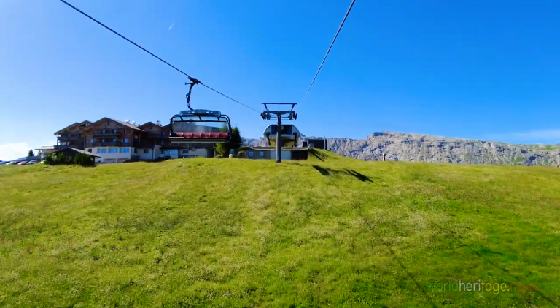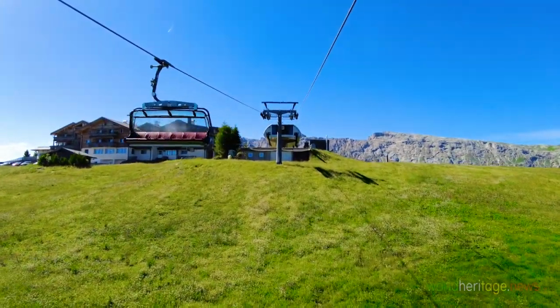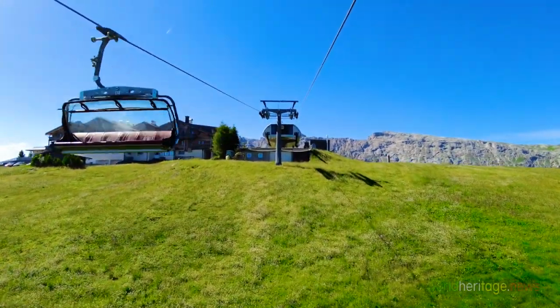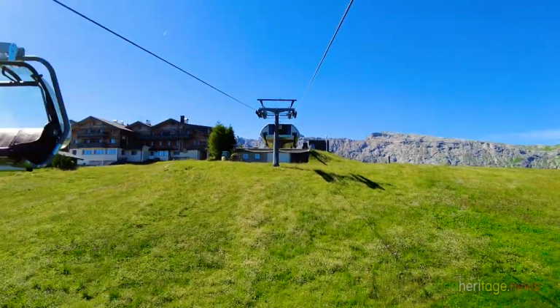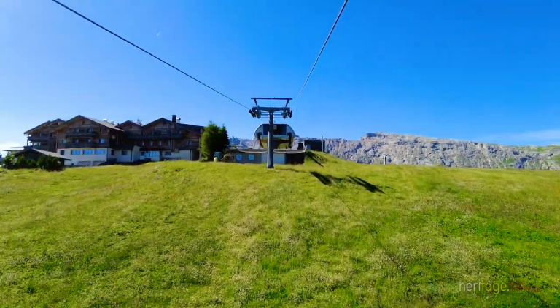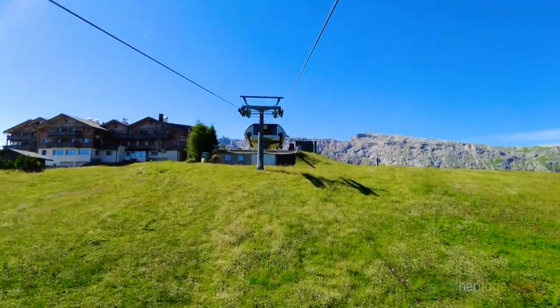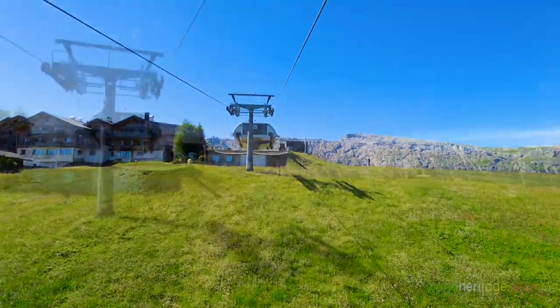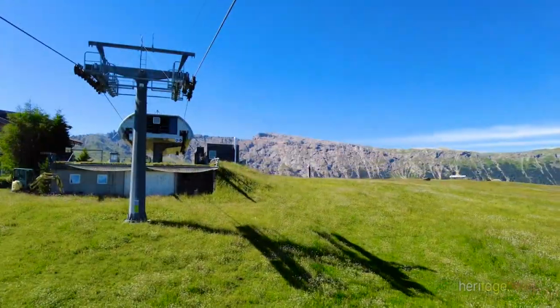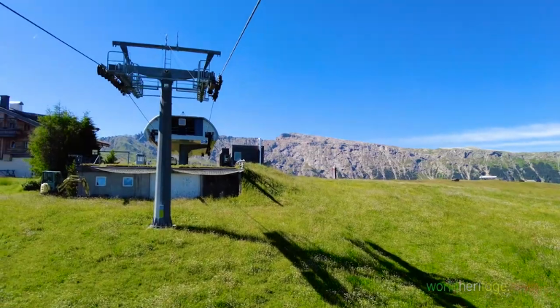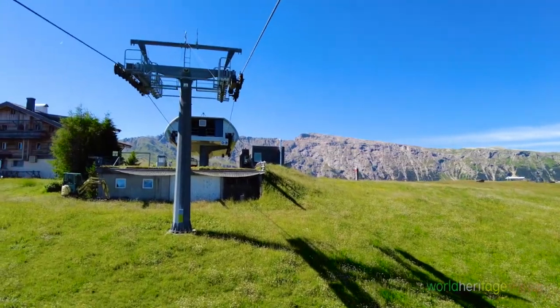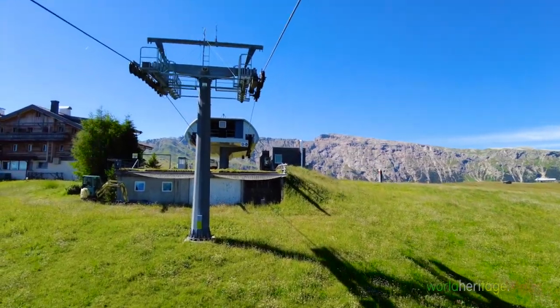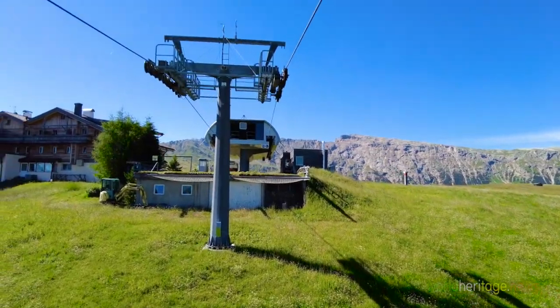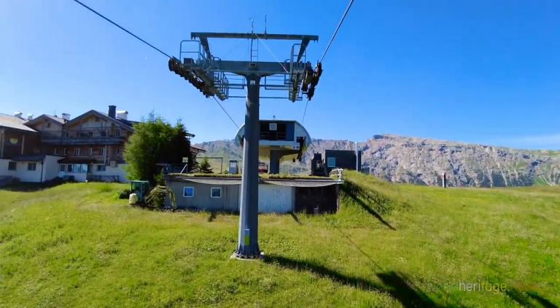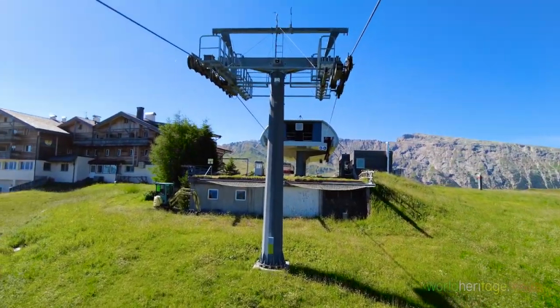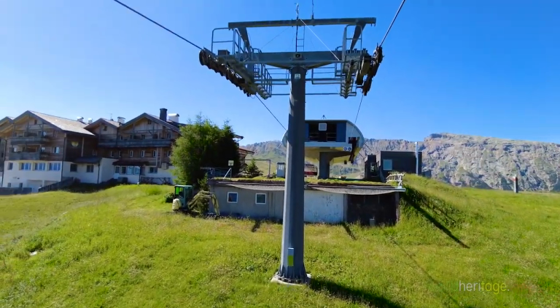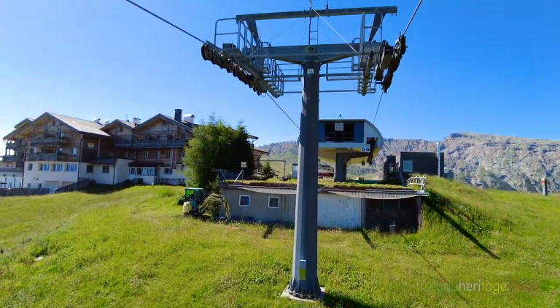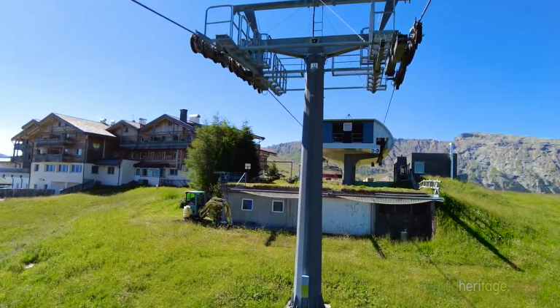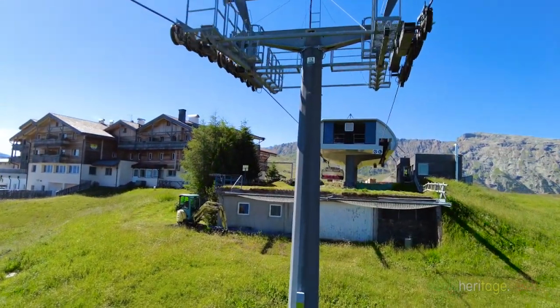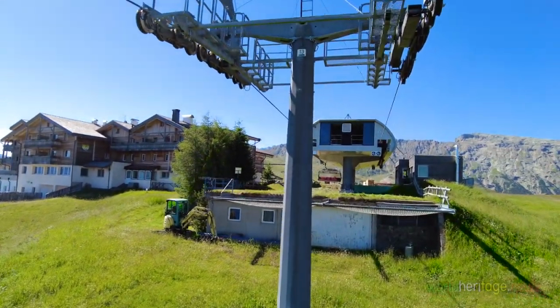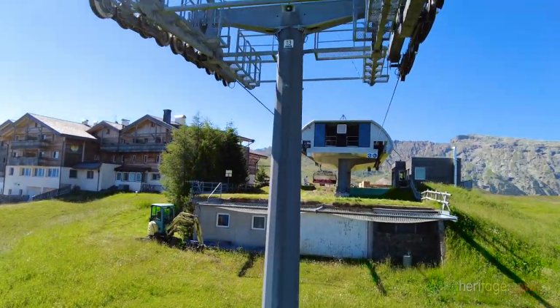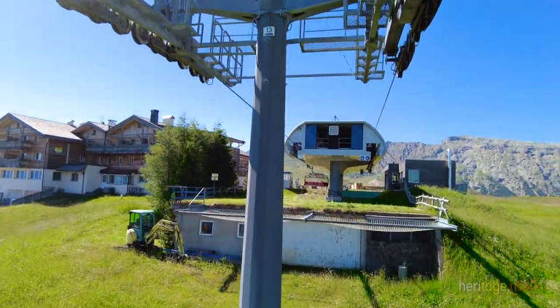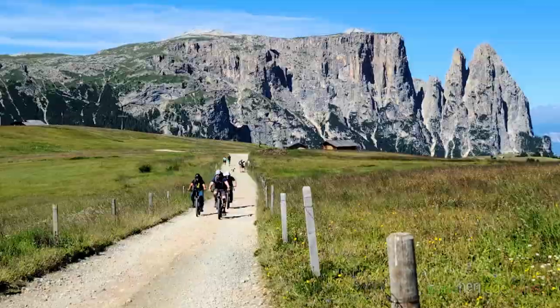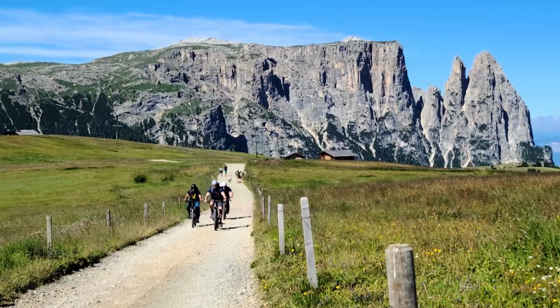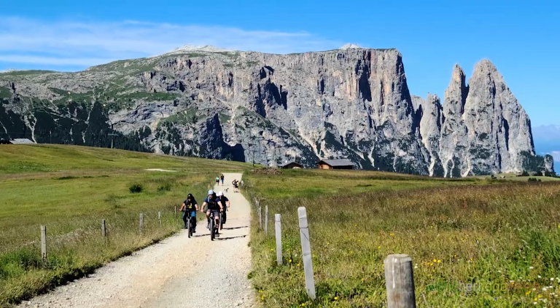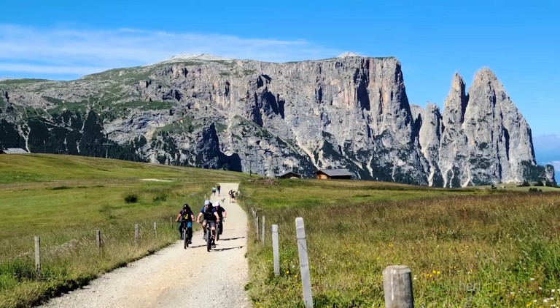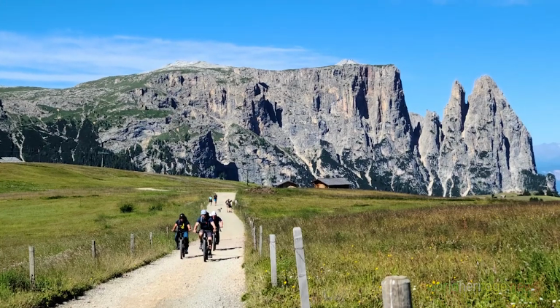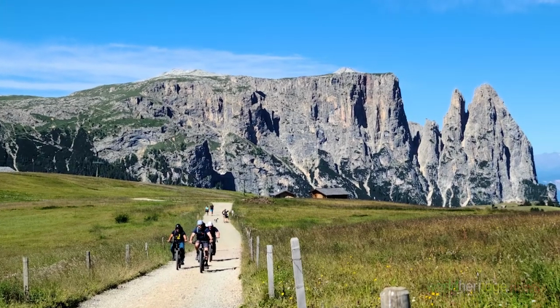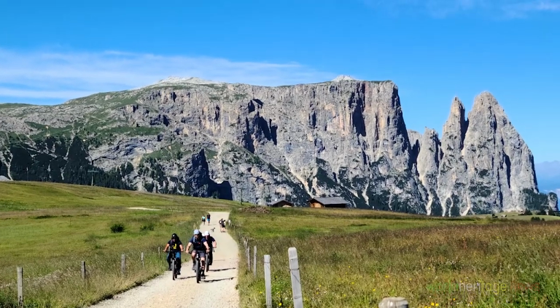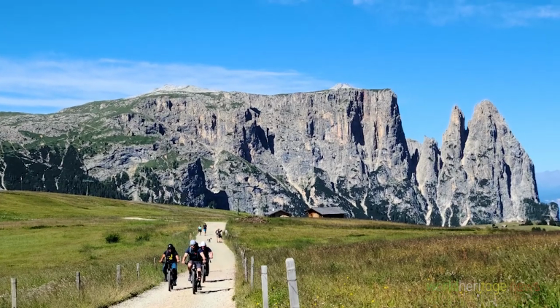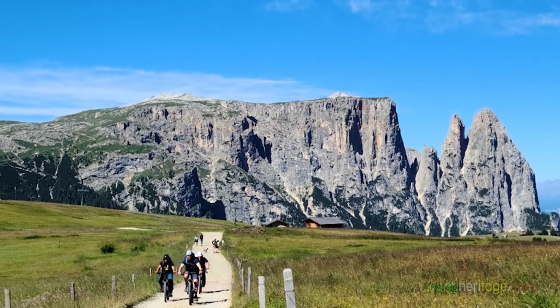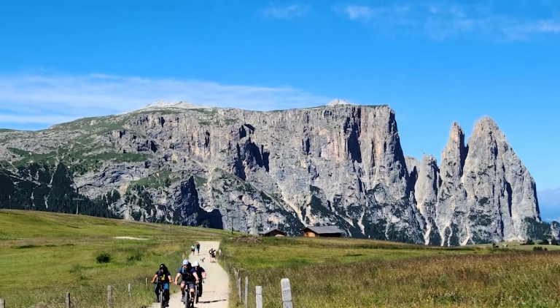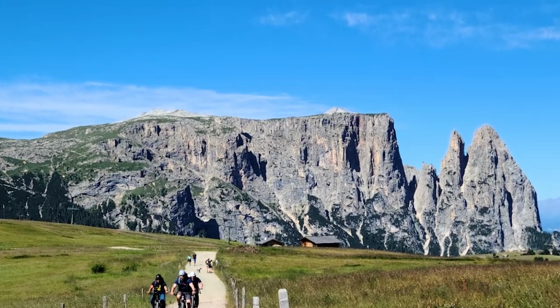We climb 219 yards of altitude by lift and arrive at the Panorama Refuge, where we see people on bikes coming from the Sicilyar mountainside.